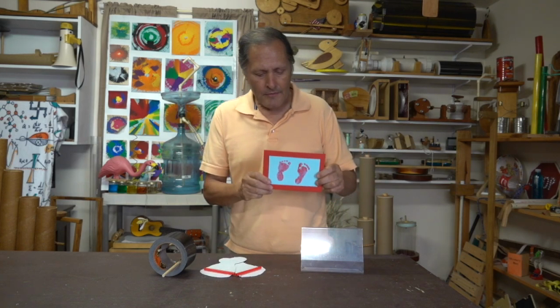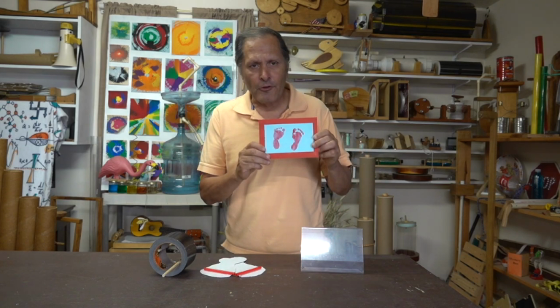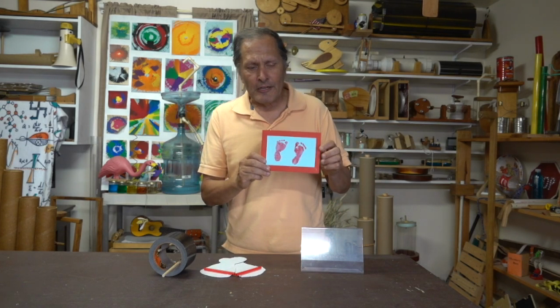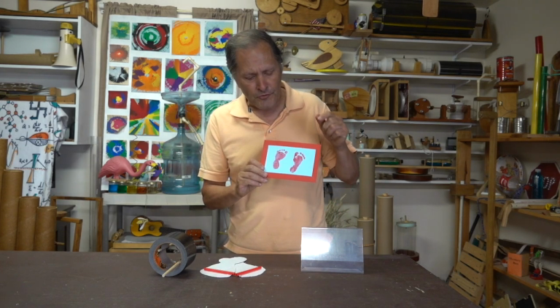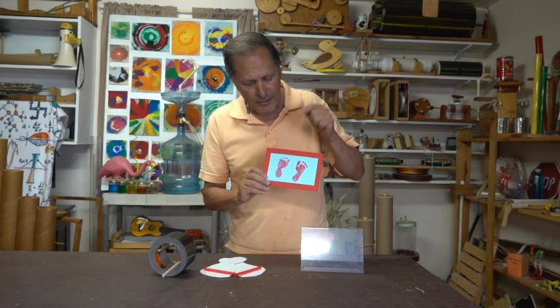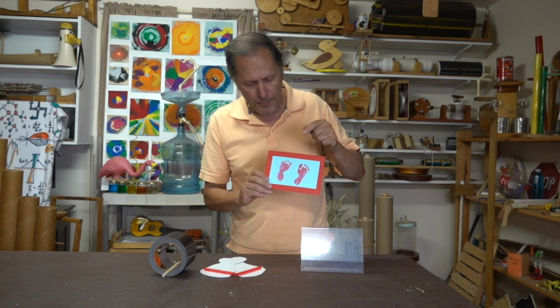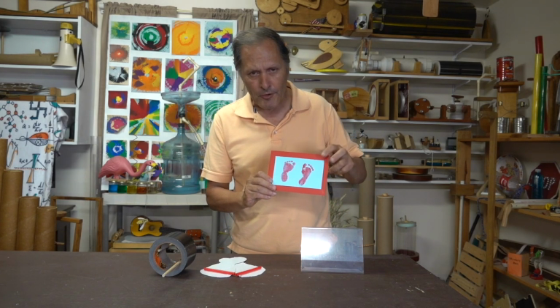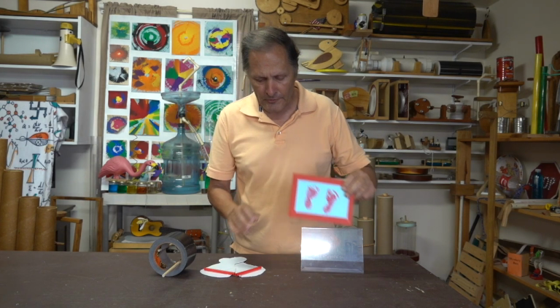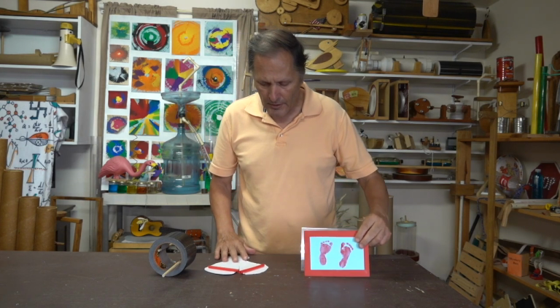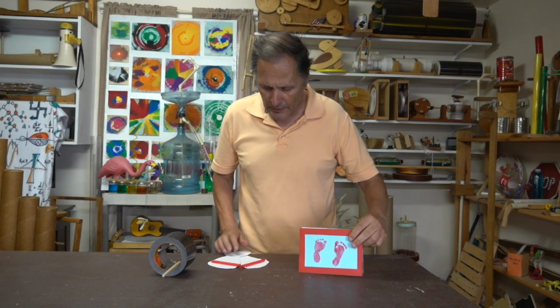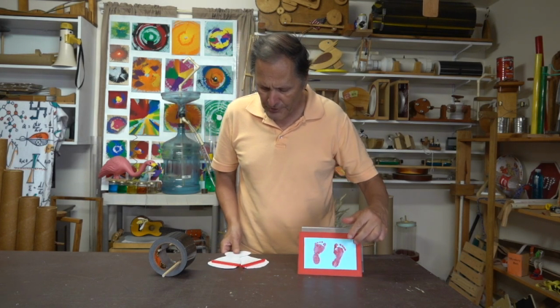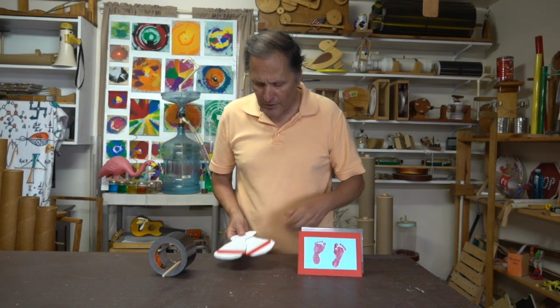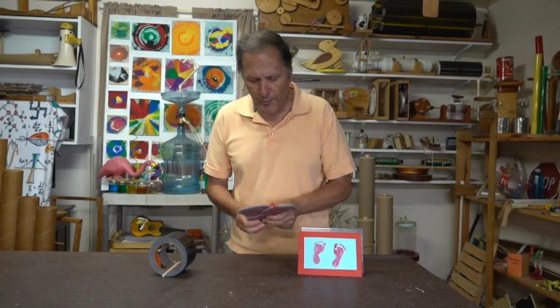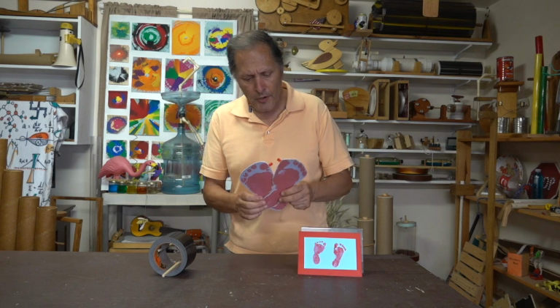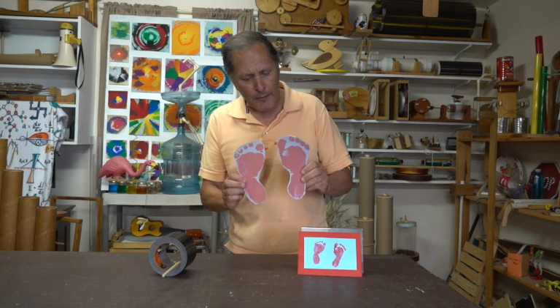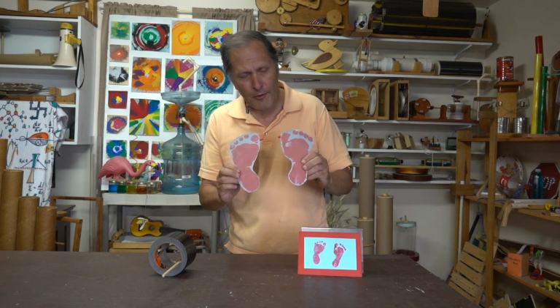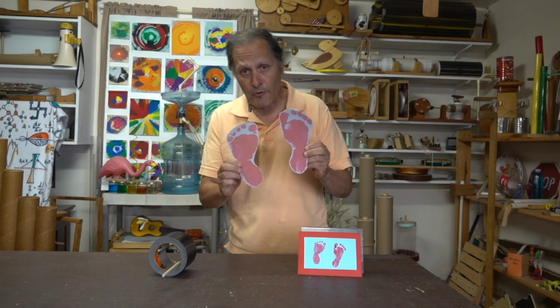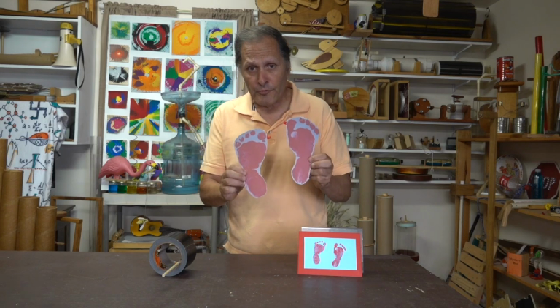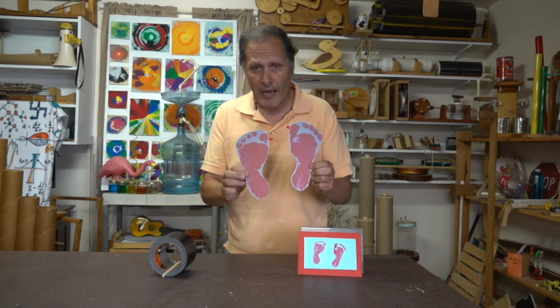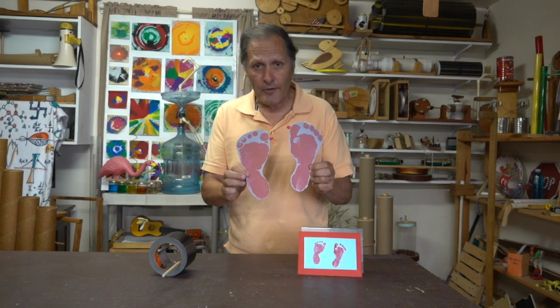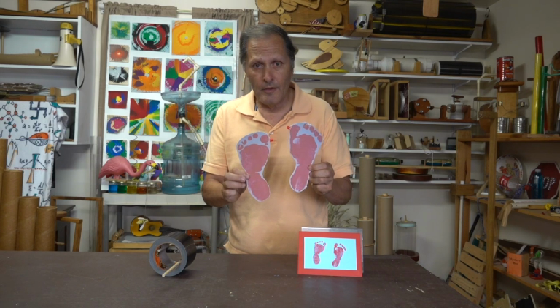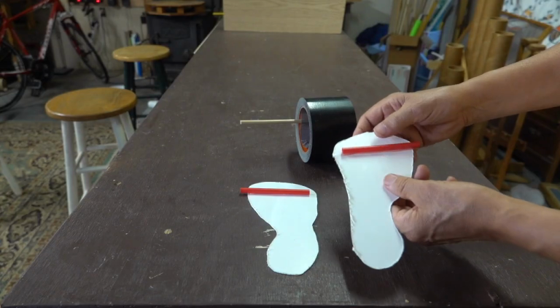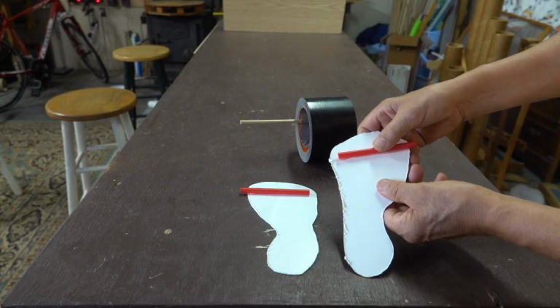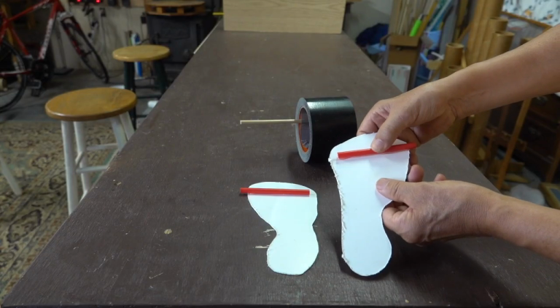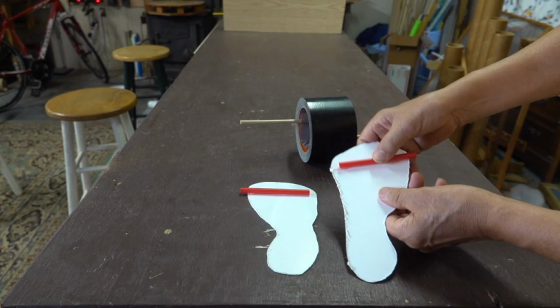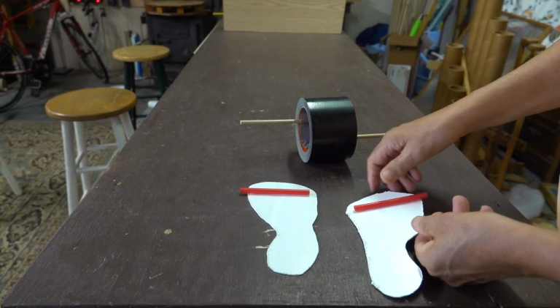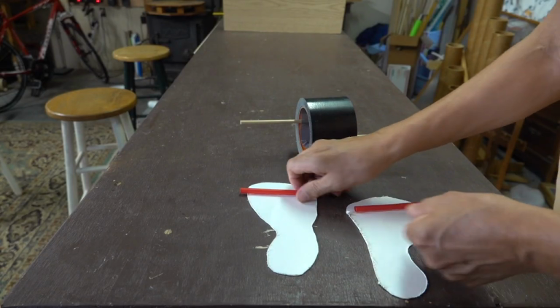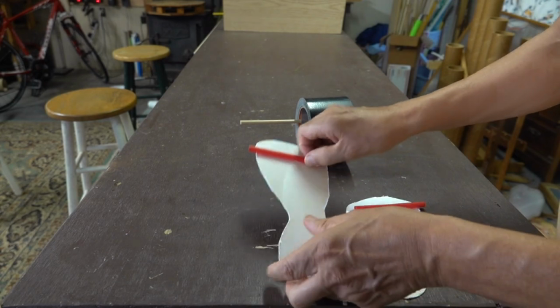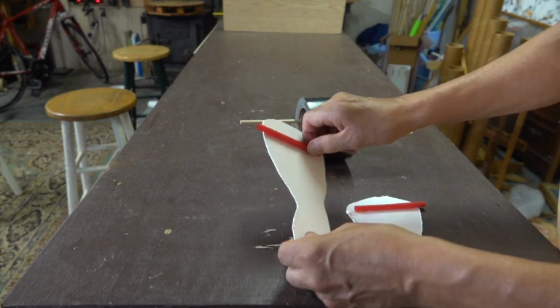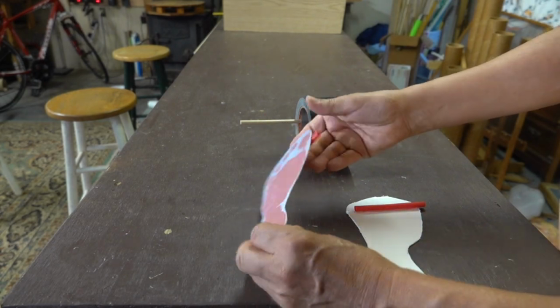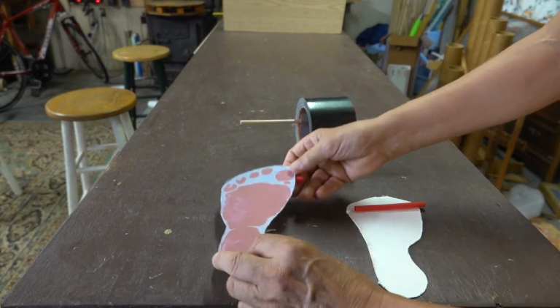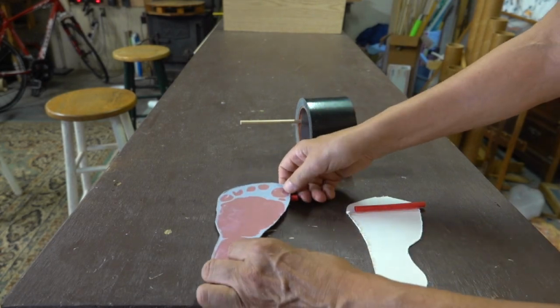The craft idea was to take a digital picture of this, enlarge it on the computer, and then print them out on a larger size. The pictures were glued to cardboard and then straws were glued on the back.